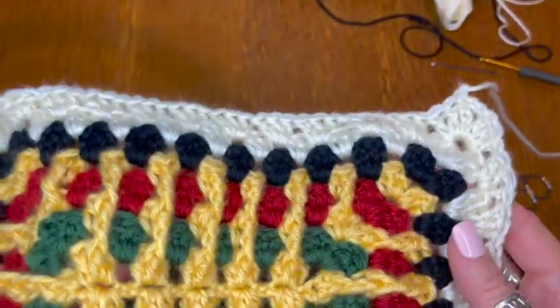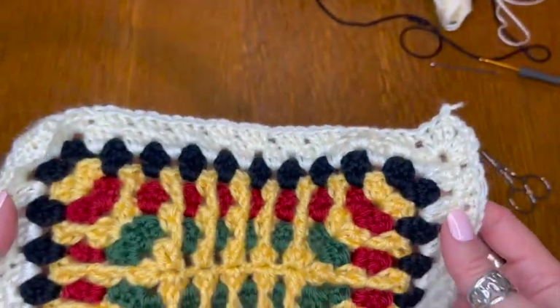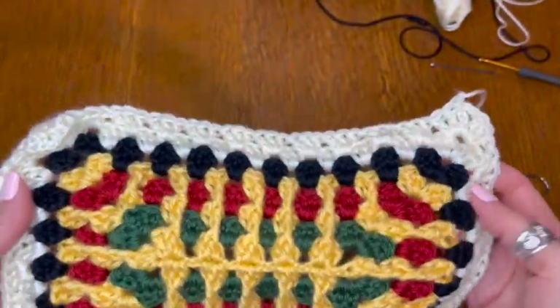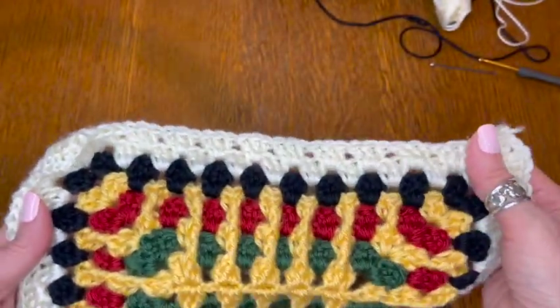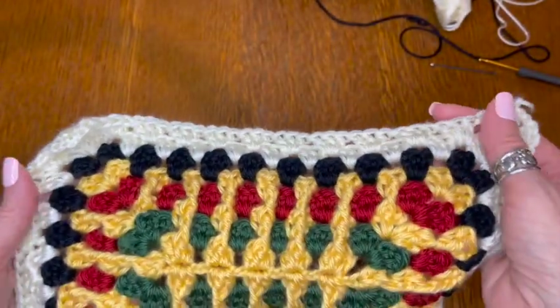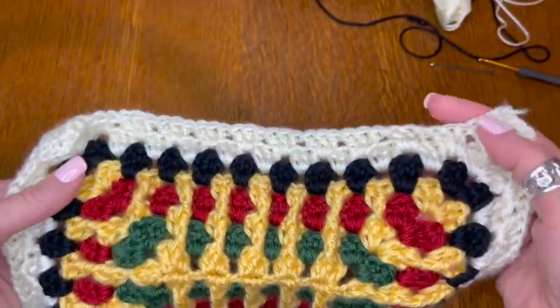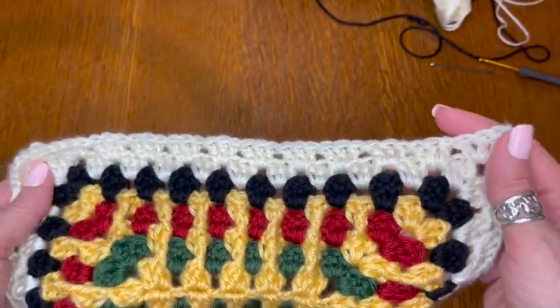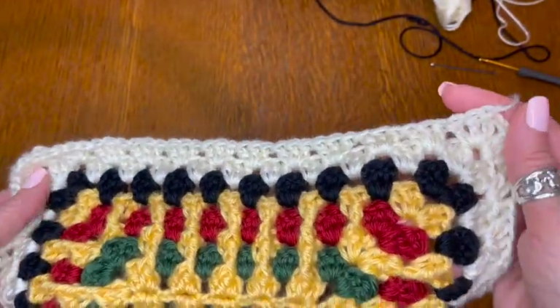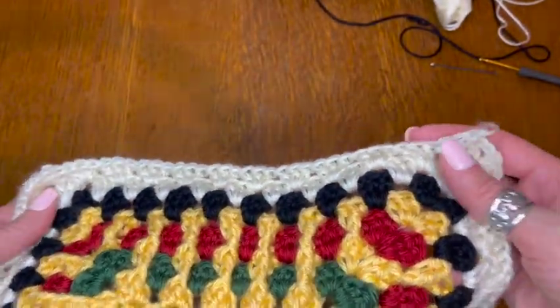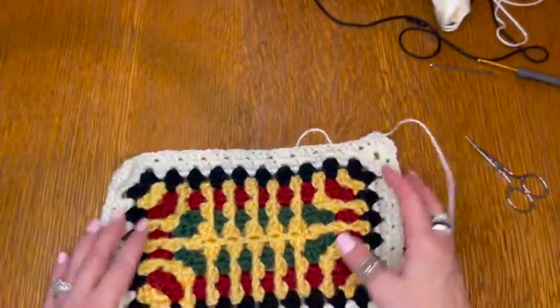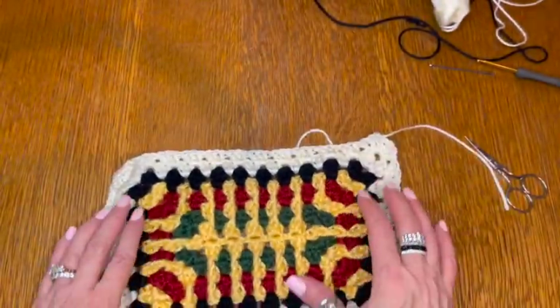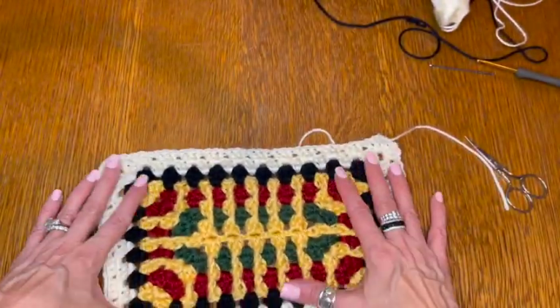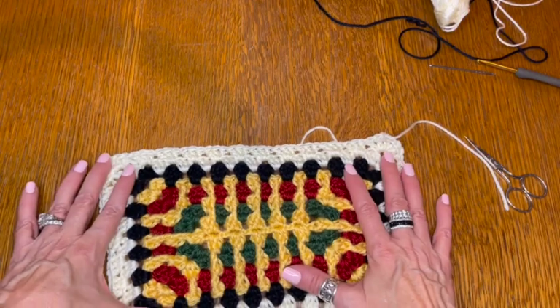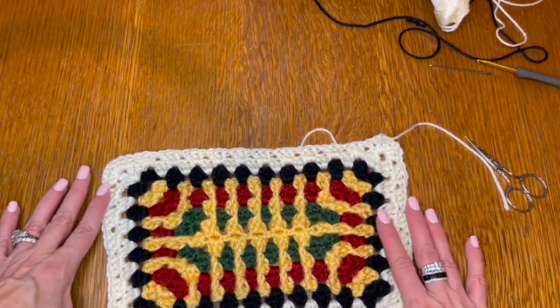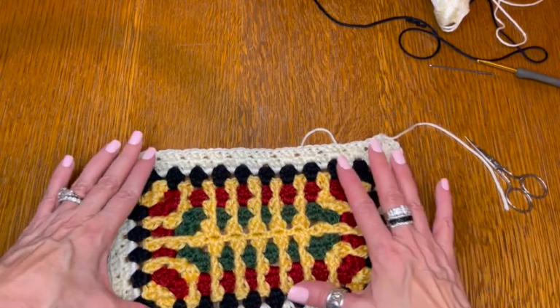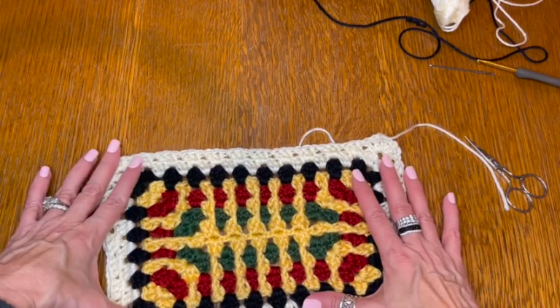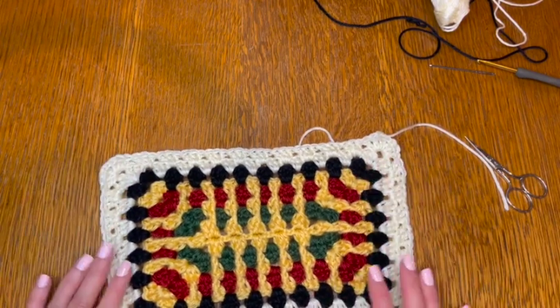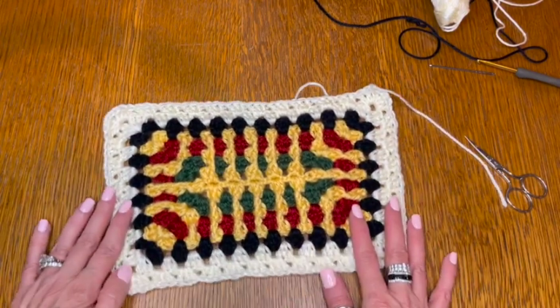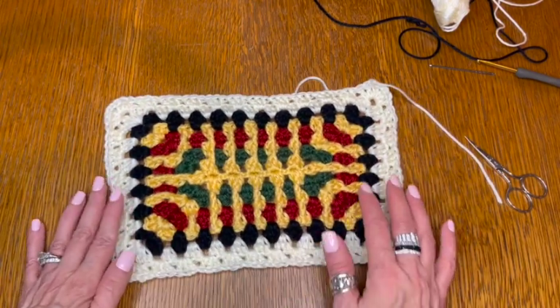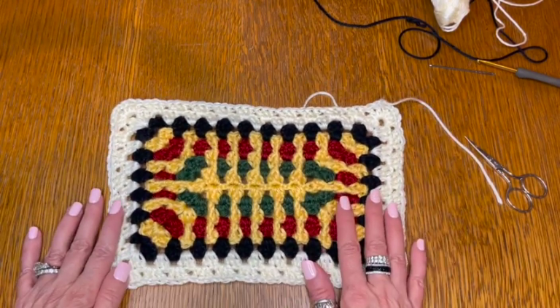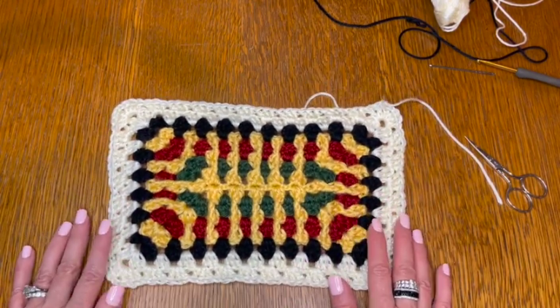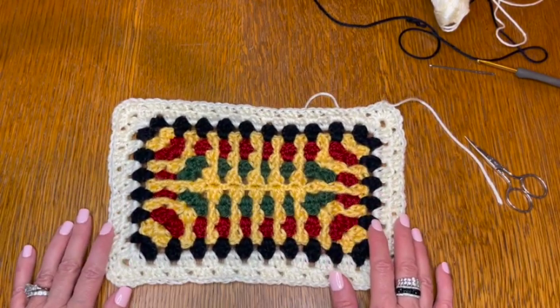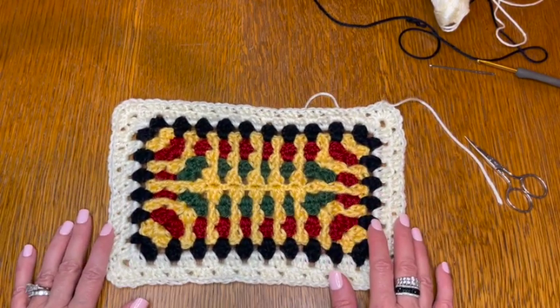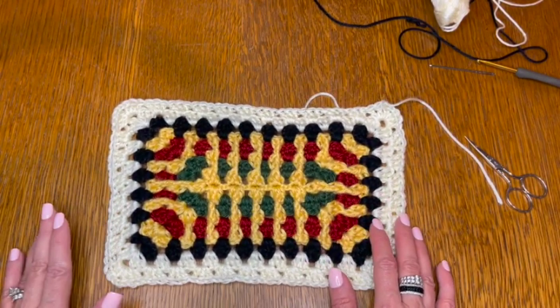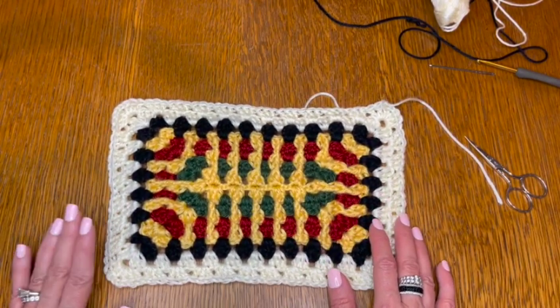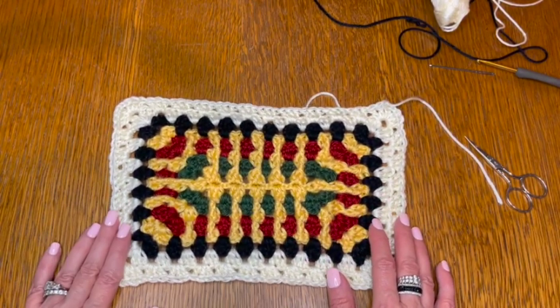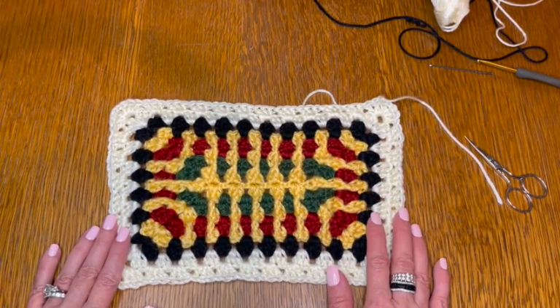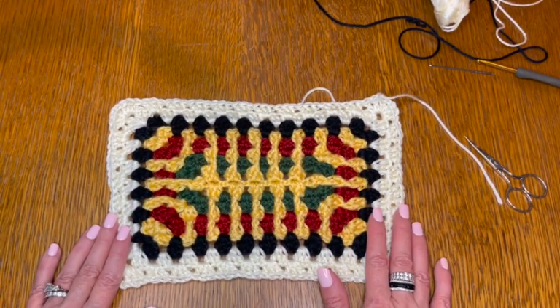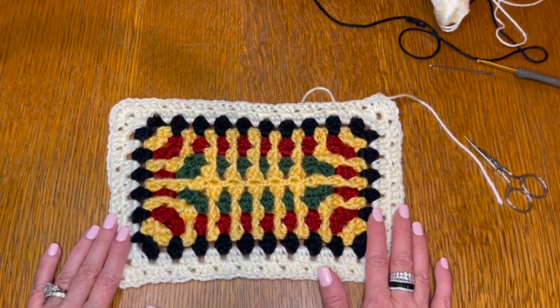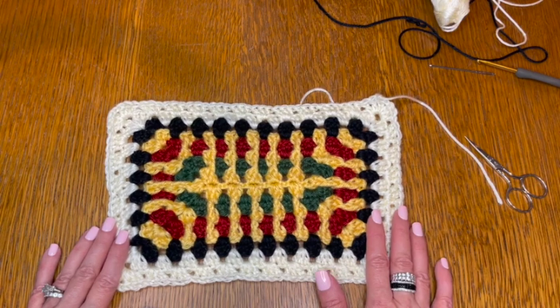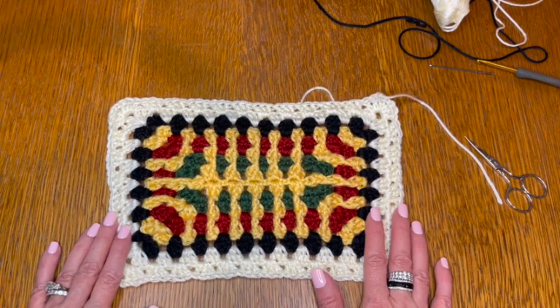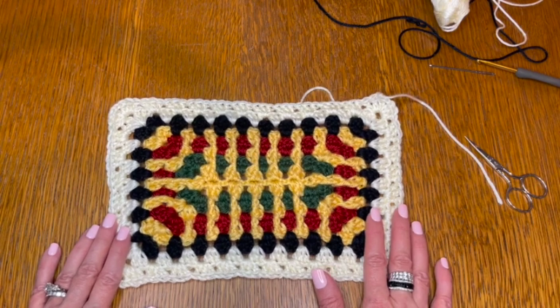Okay, so I just came around and finished up — I will weave in my ends. There you have it — there is your textured granny rectangle.